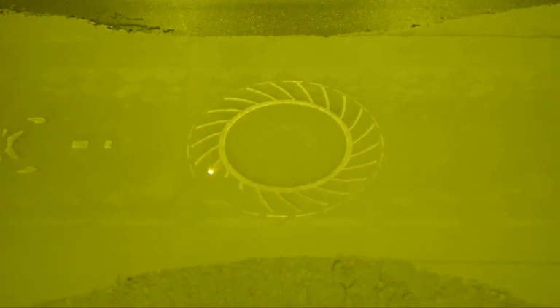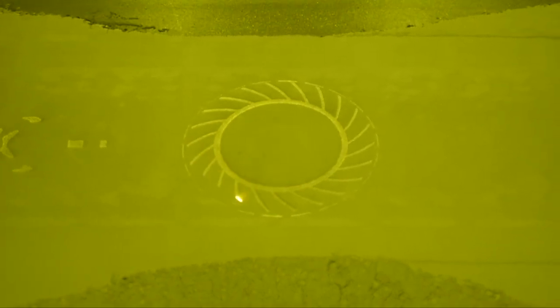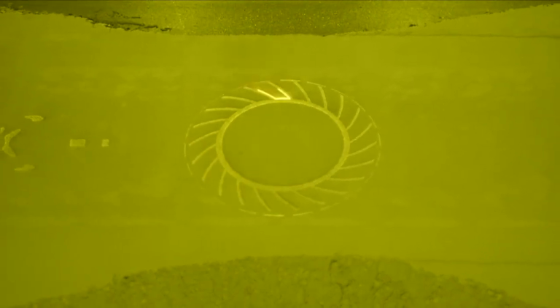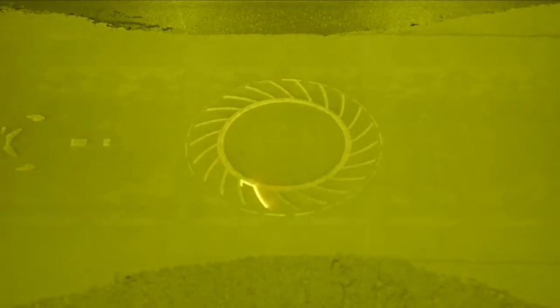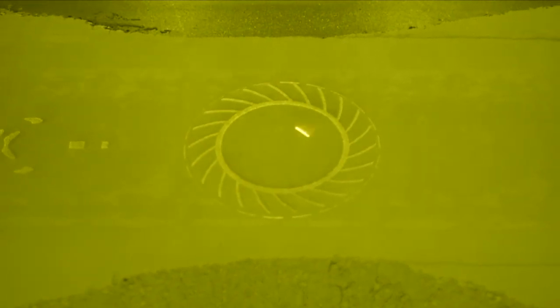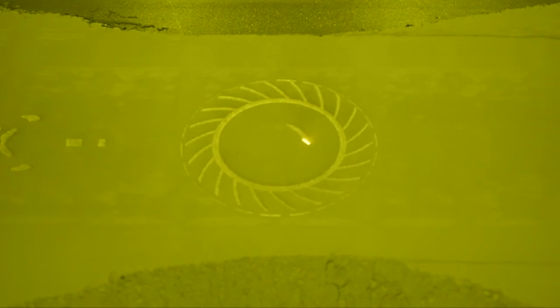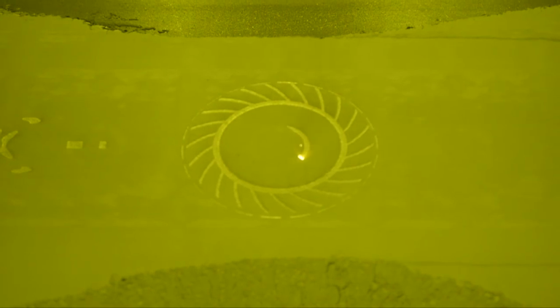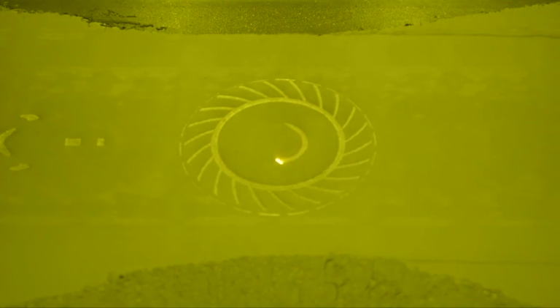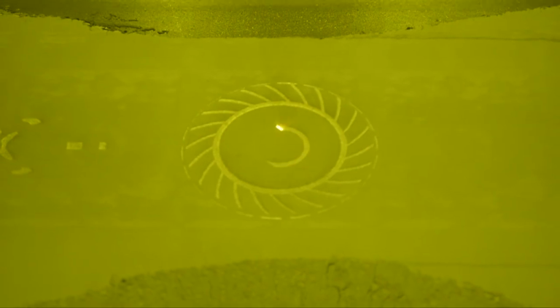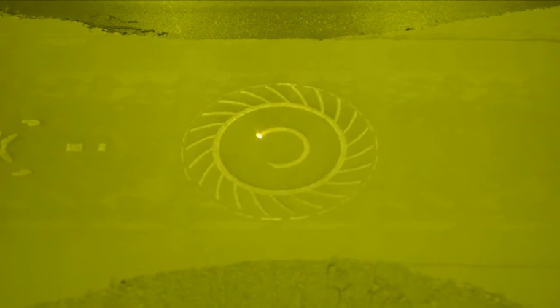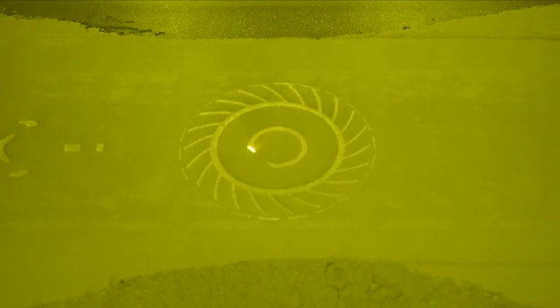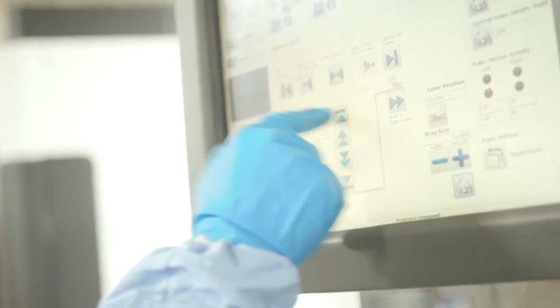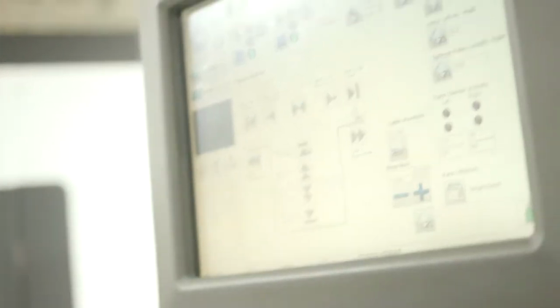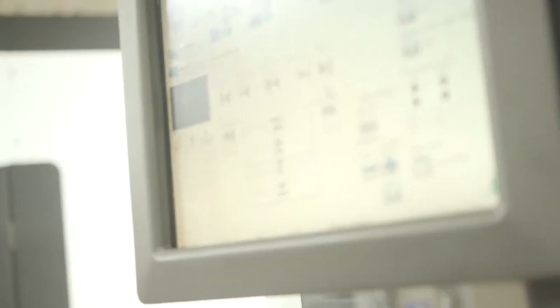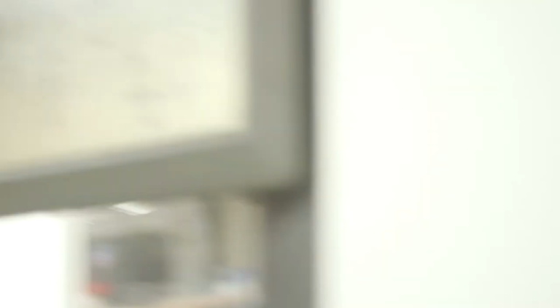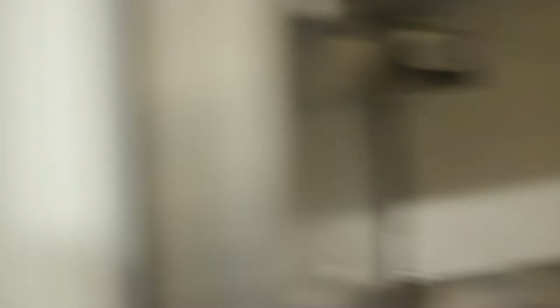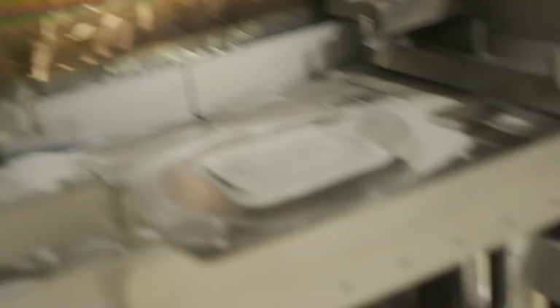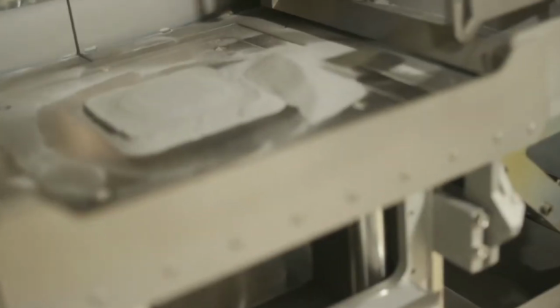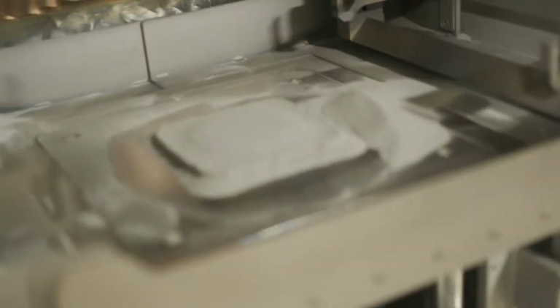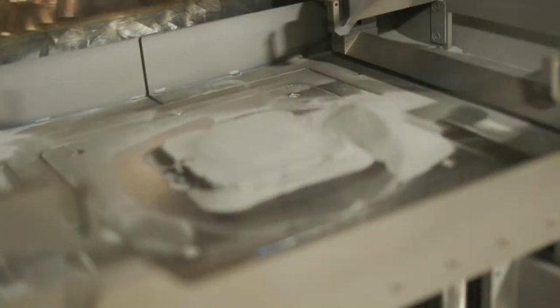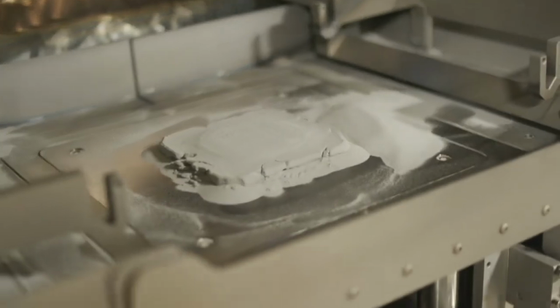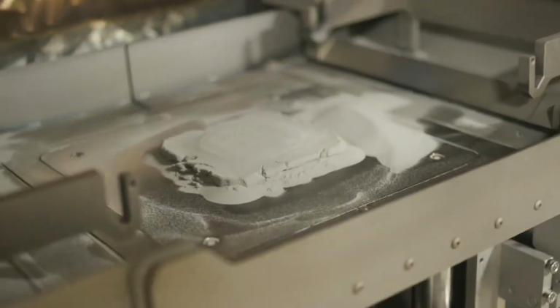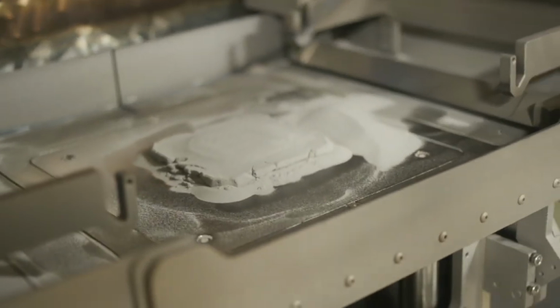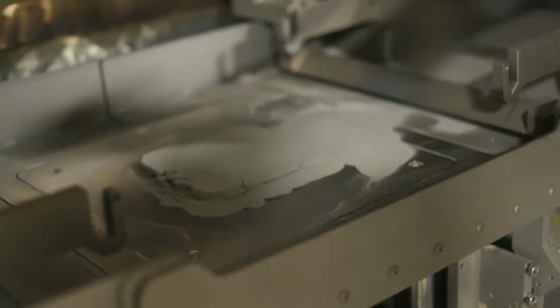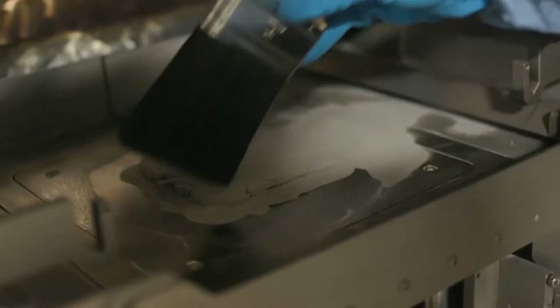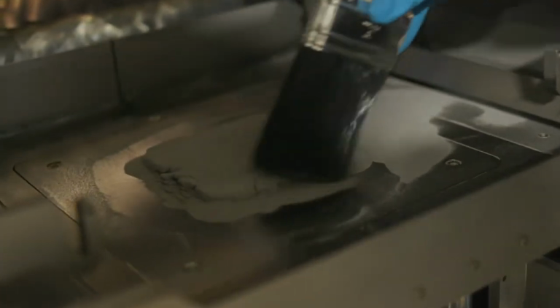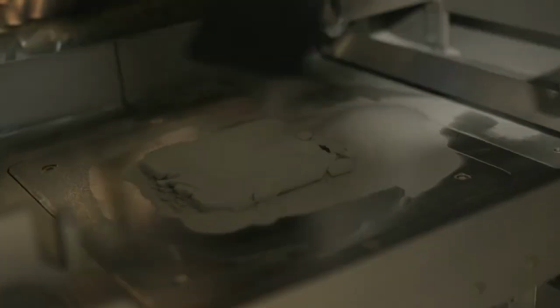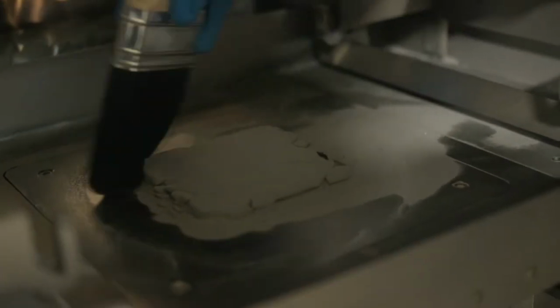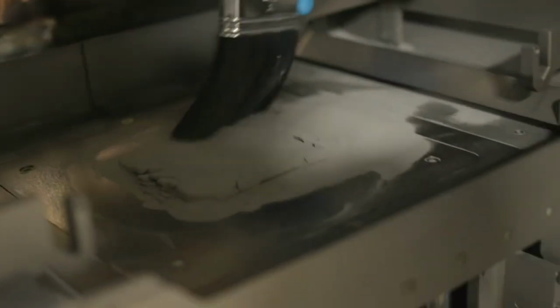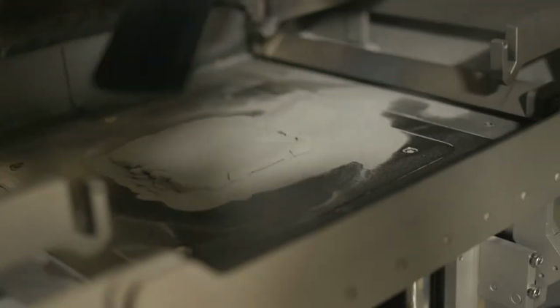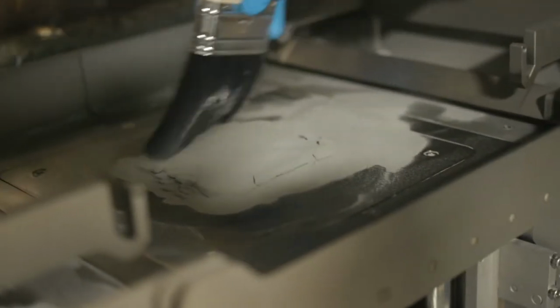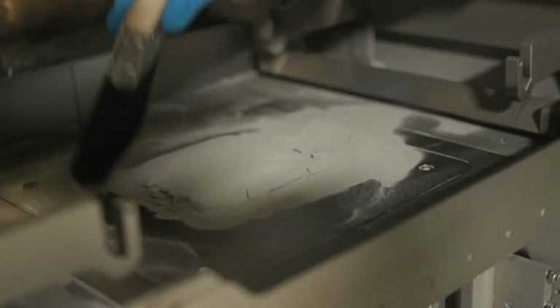We are also looking at the design and development of new systems — looking at completely transforming what powder bed additive manufacturing systems look like today.